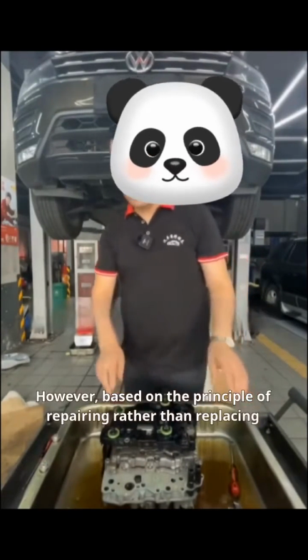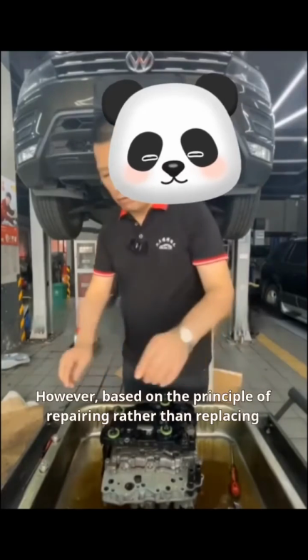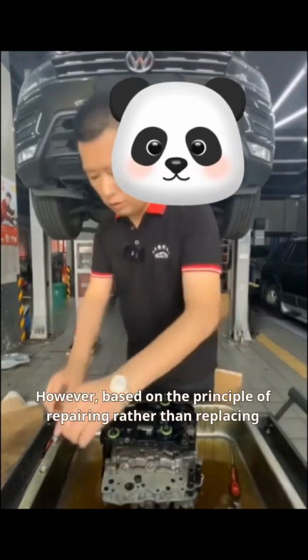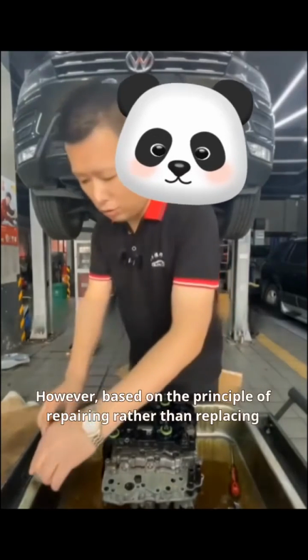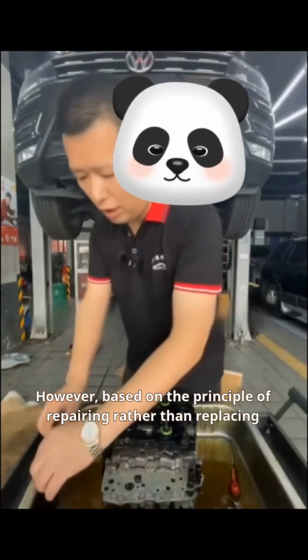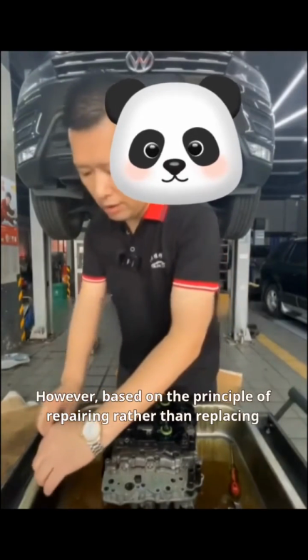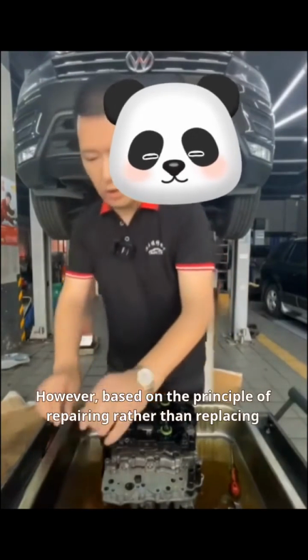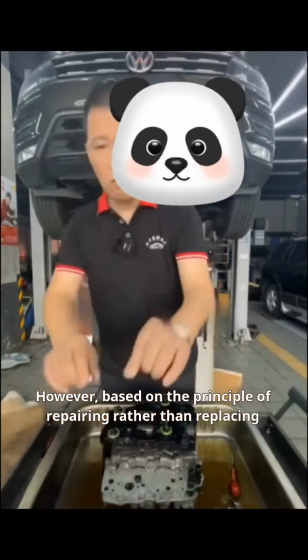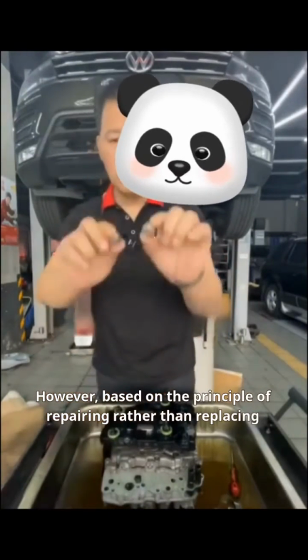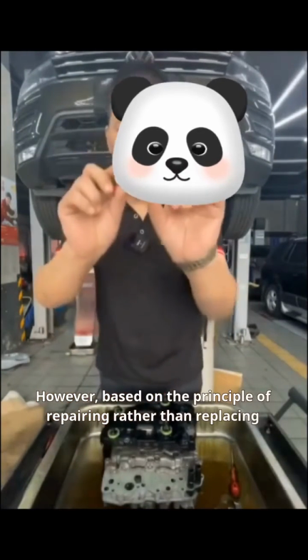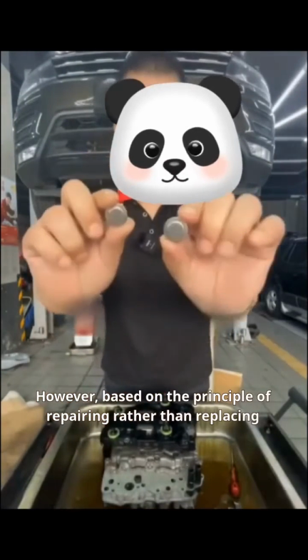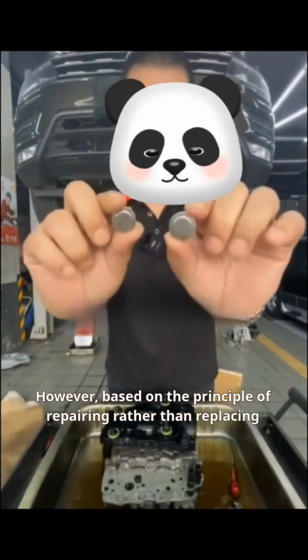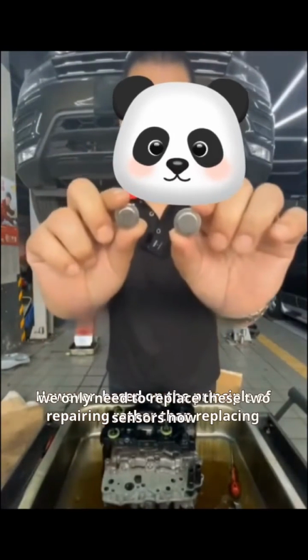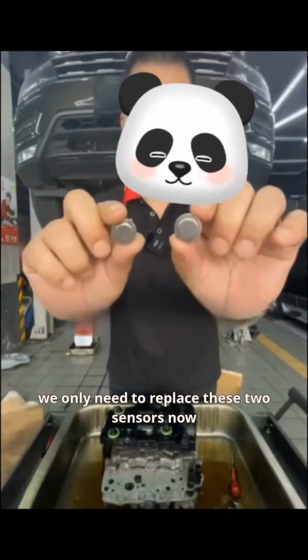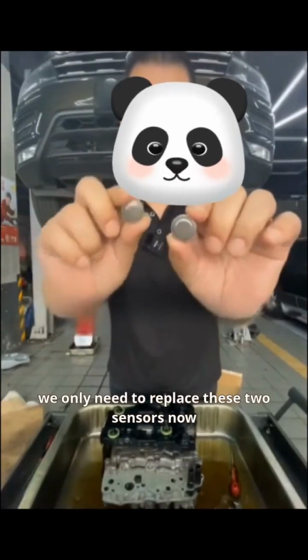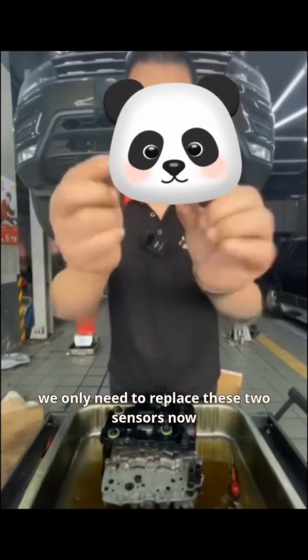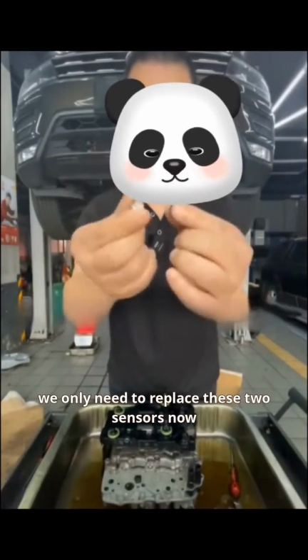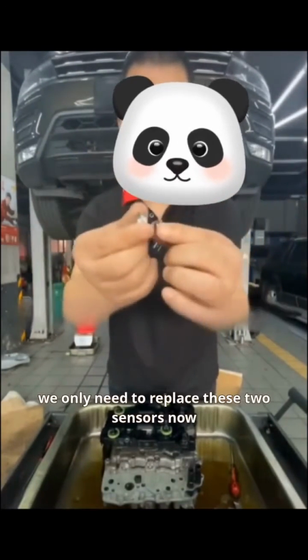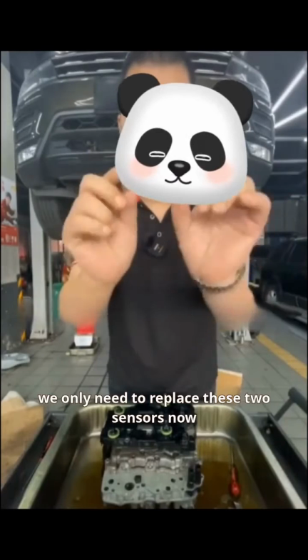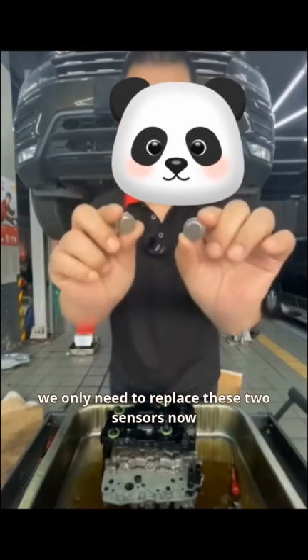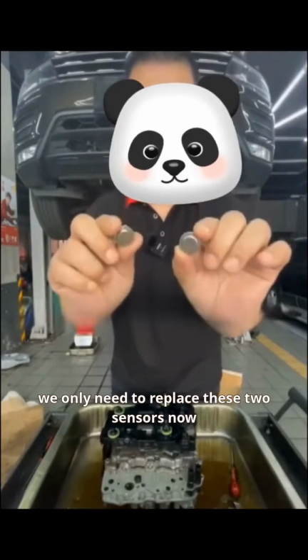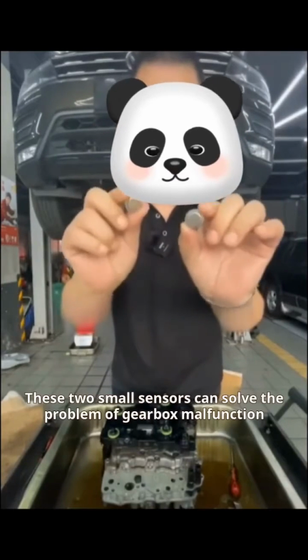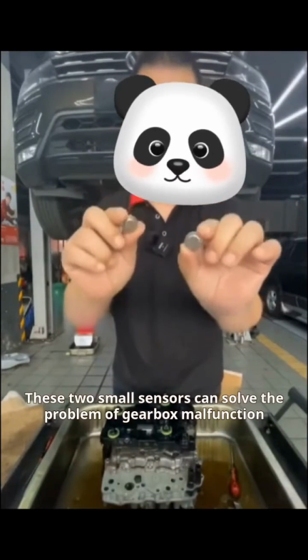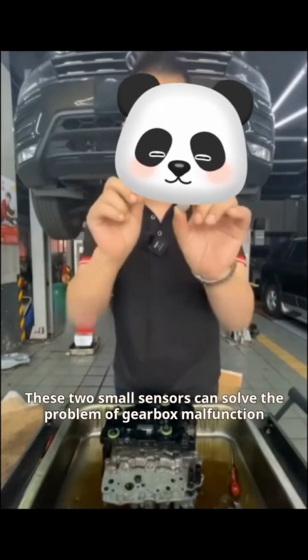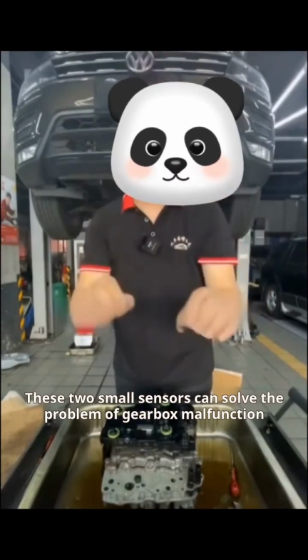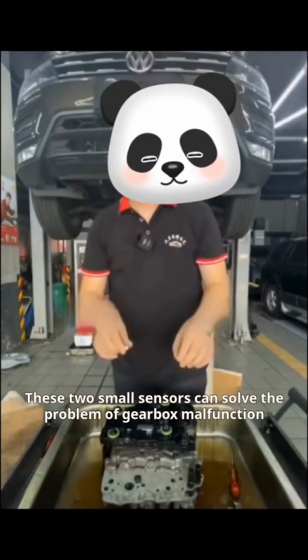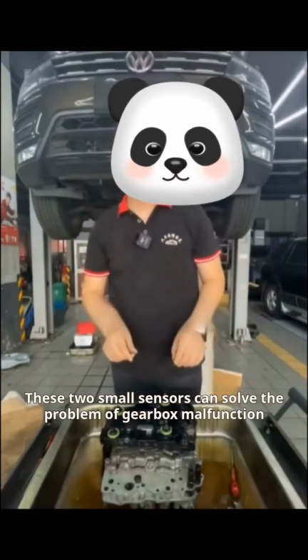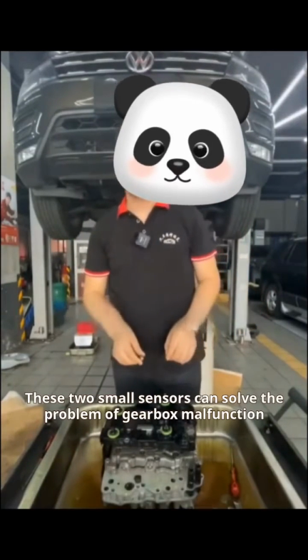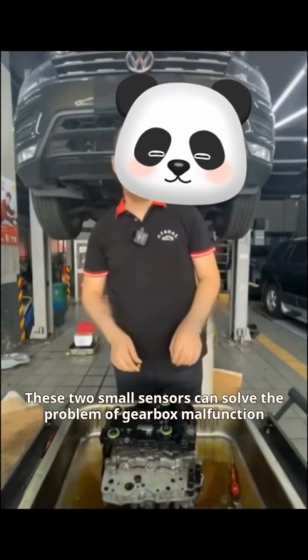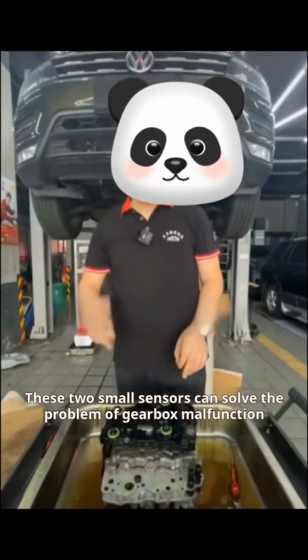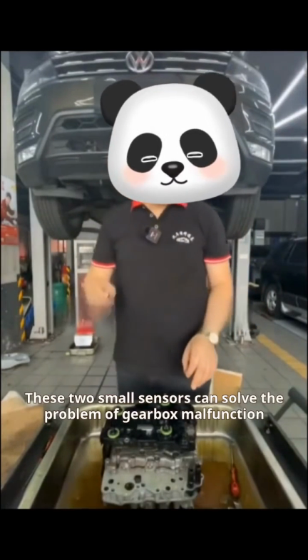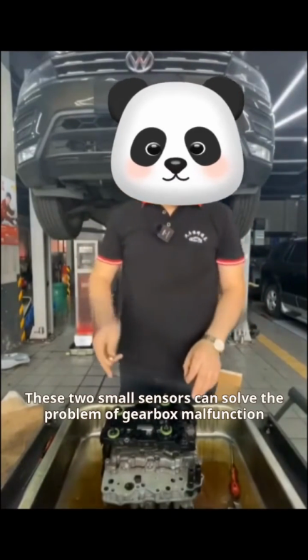However, based on the principle of repairing rather than replacing, we only need to replace these two sensors. These two small sensors can solve the problem of the gearbox malfunction.